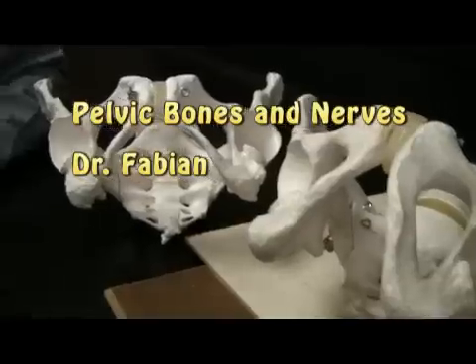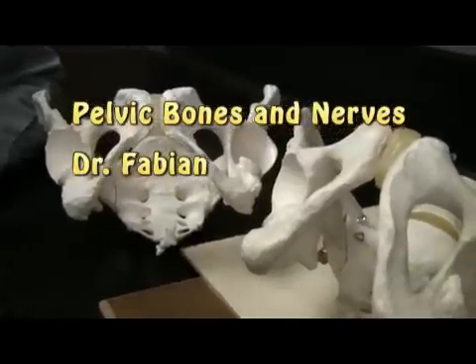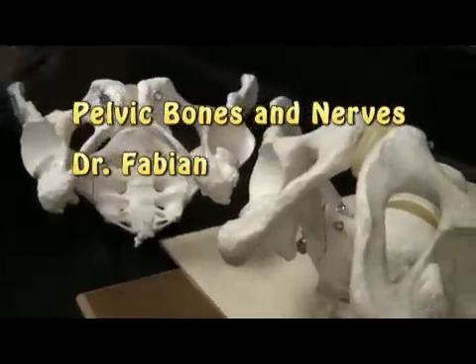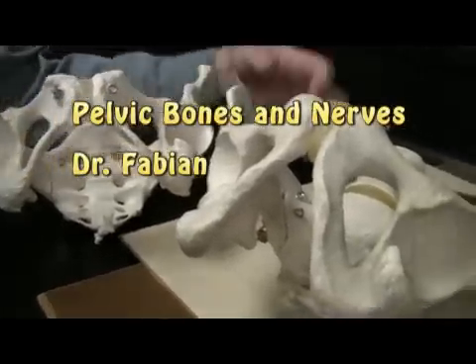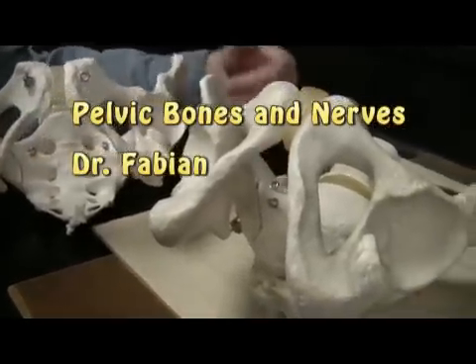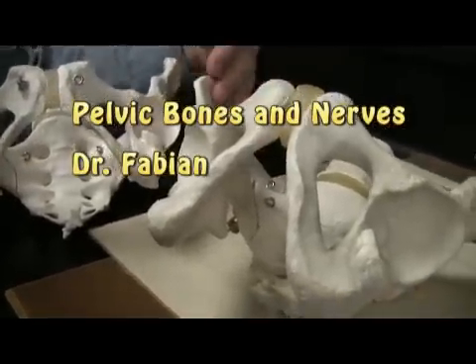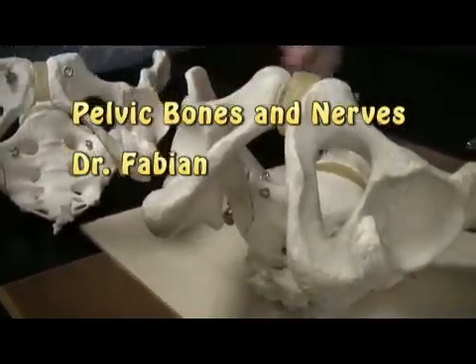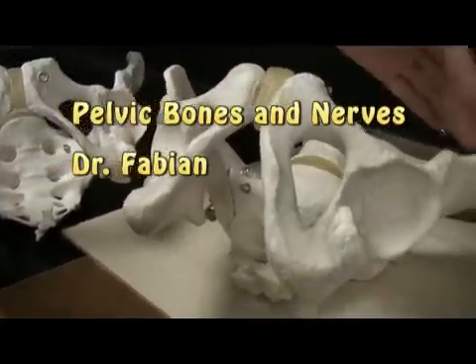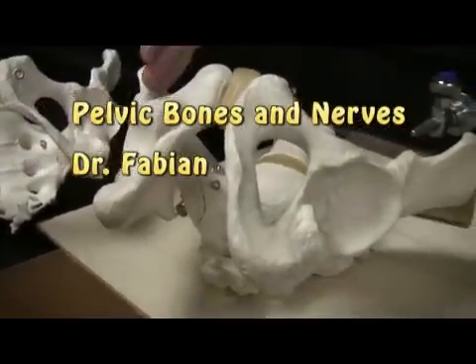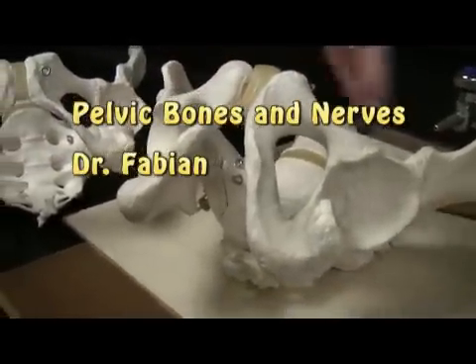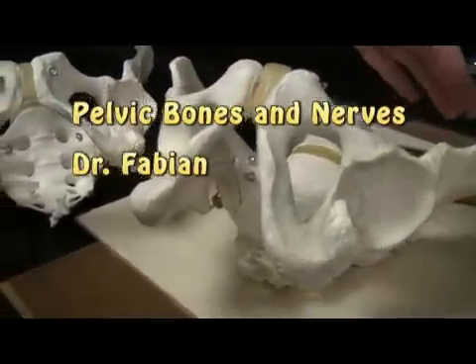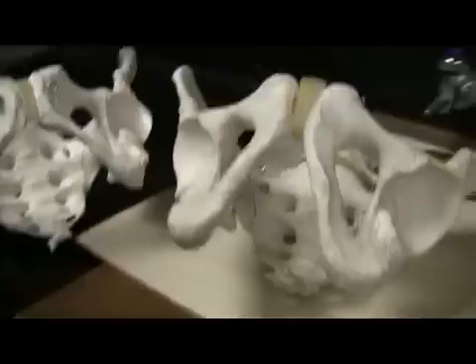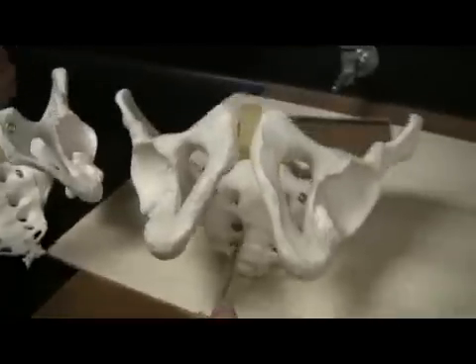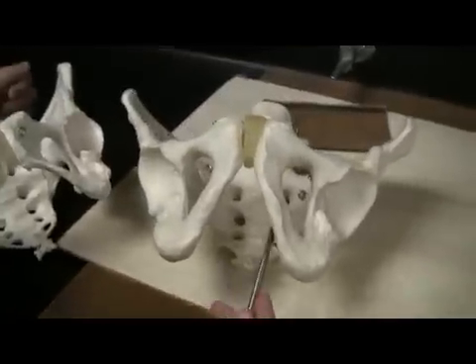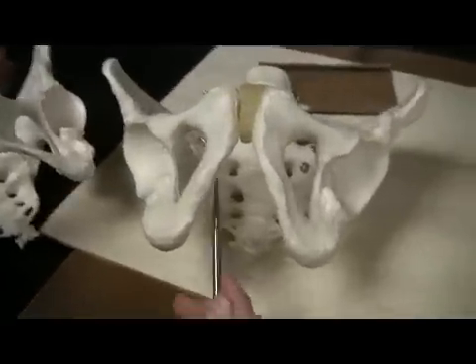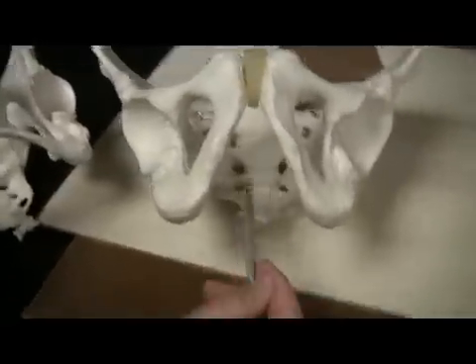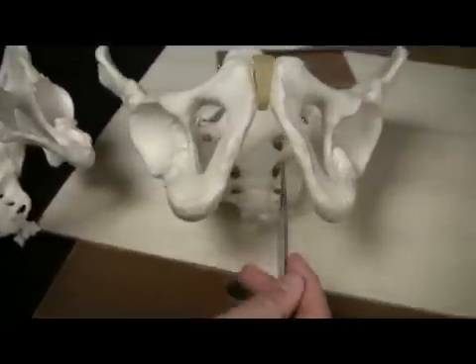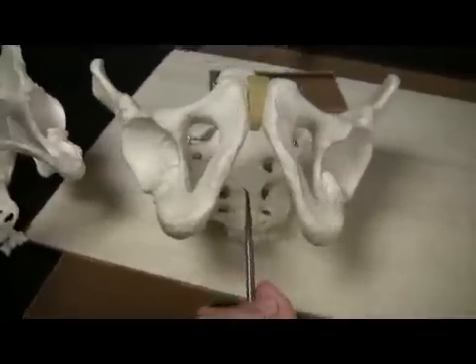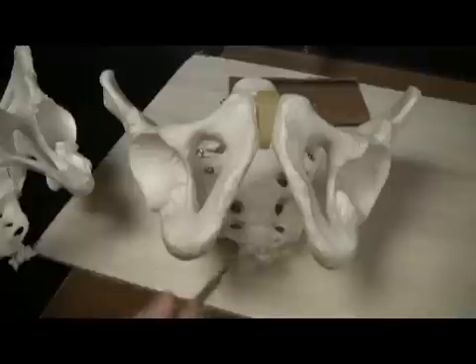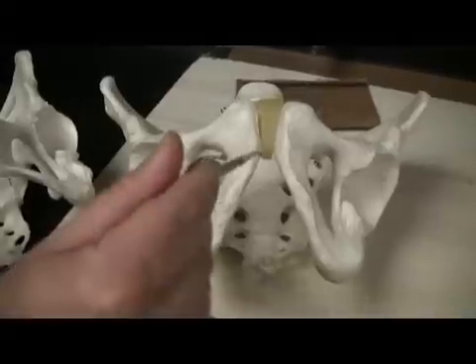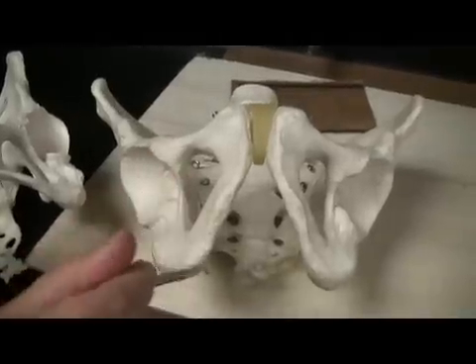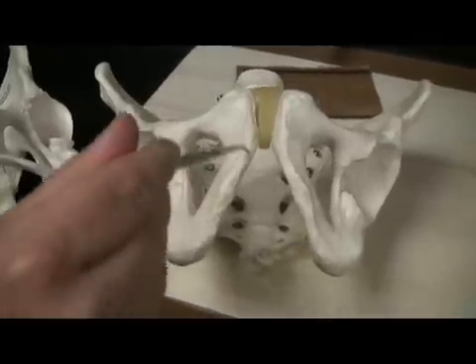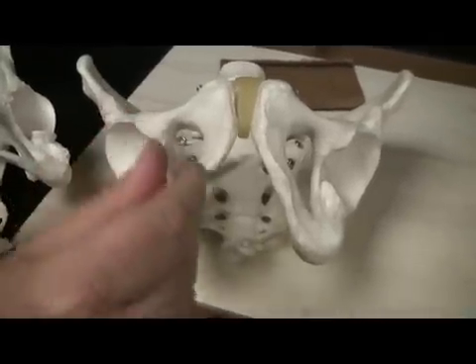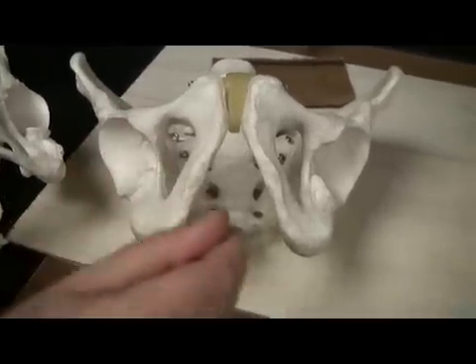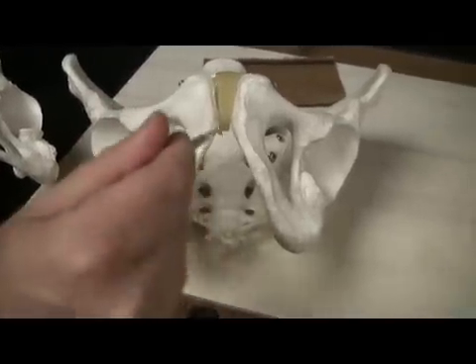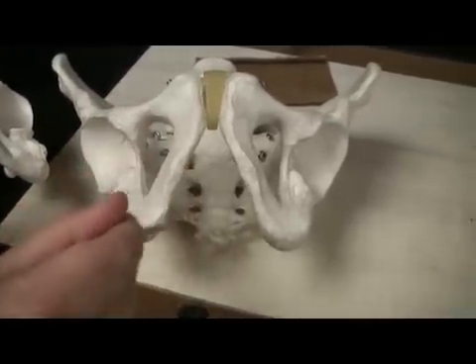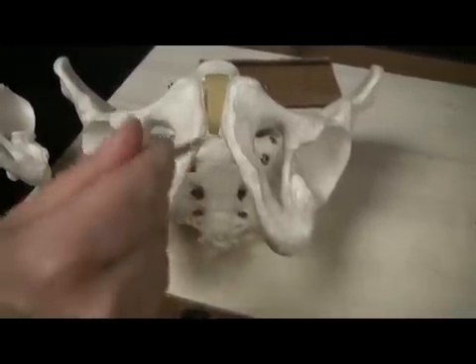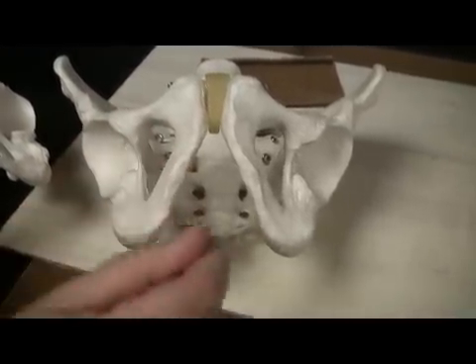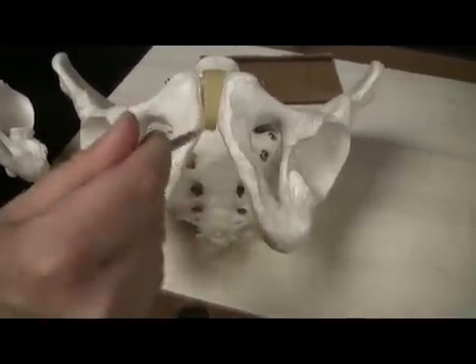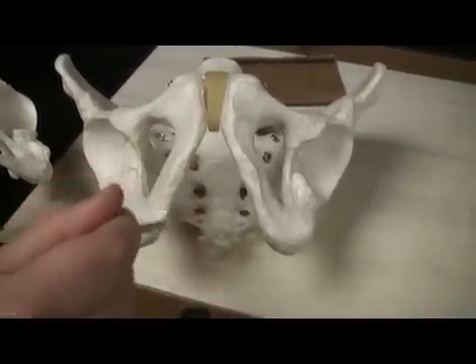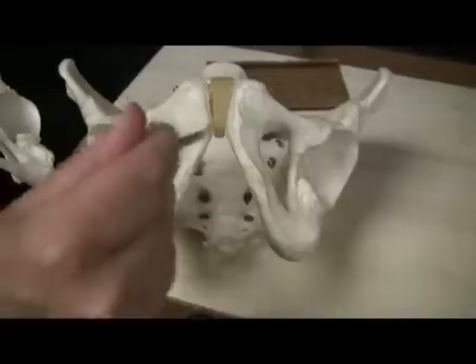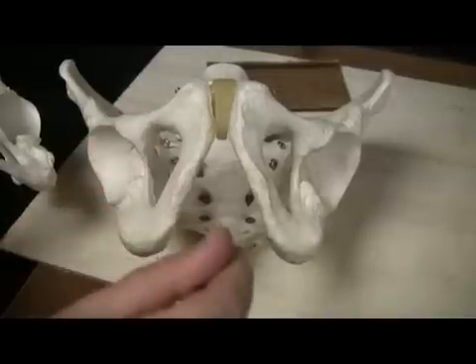Let's take a look at the male and female pelvis. First of all, this is the false pelvis here, and then this inside would be the true pelvis. The male pelvis has an angle that's less than 90 degrees, what we call the pubic angle.